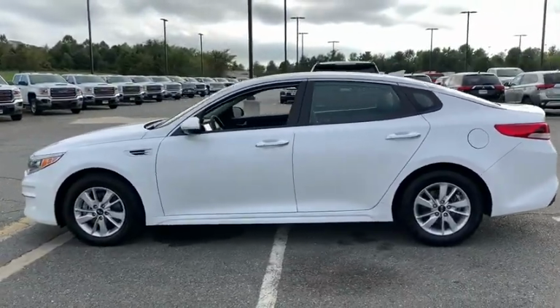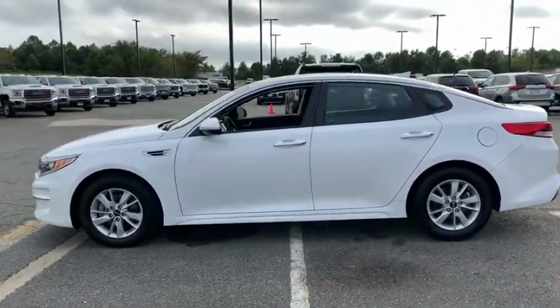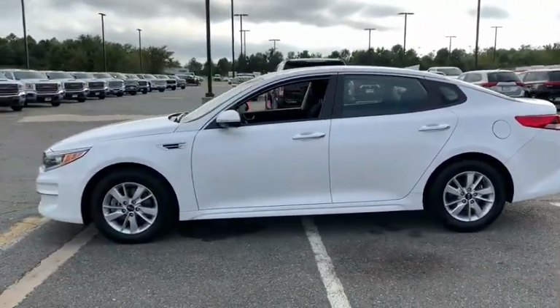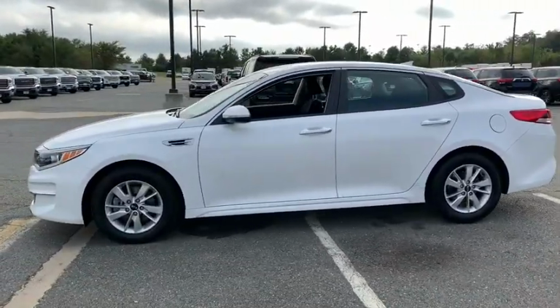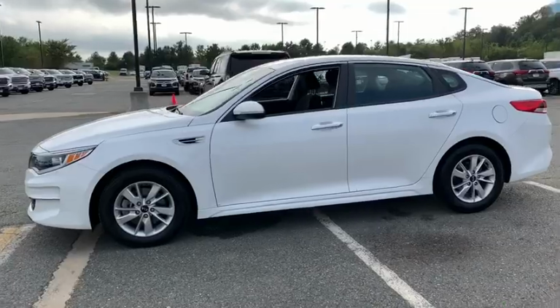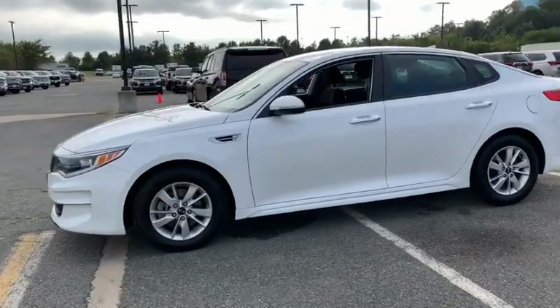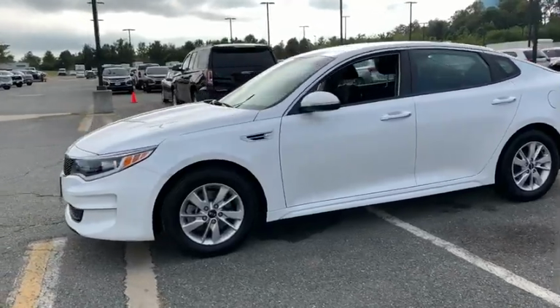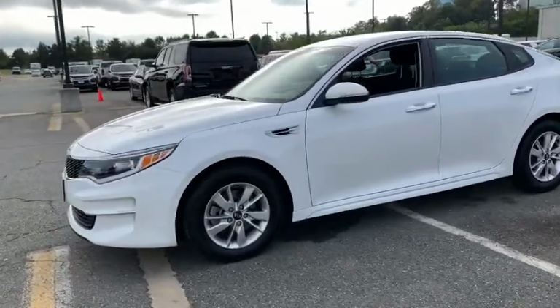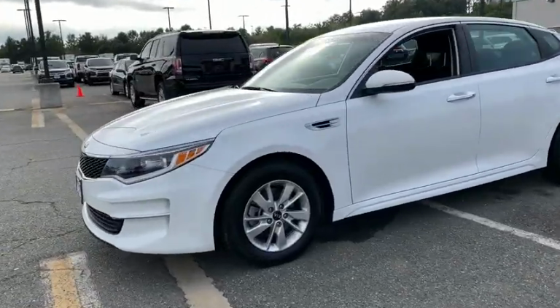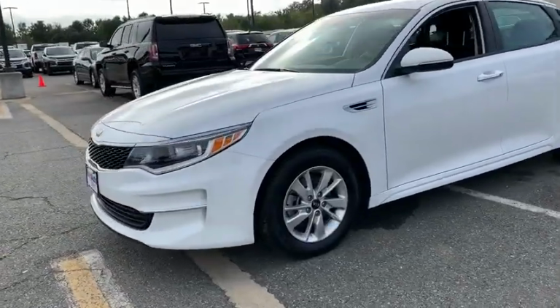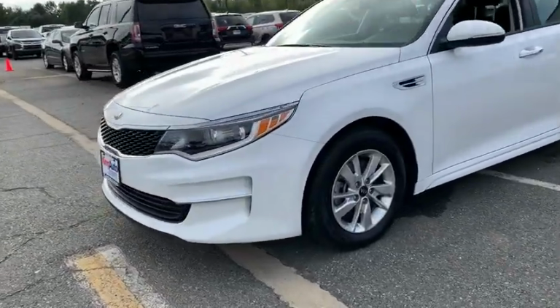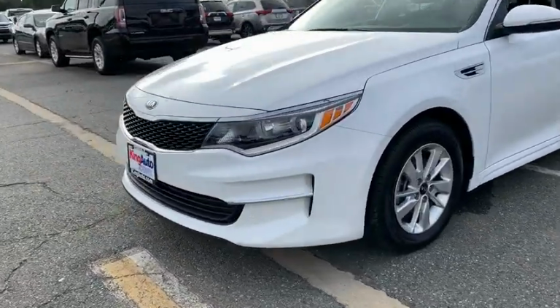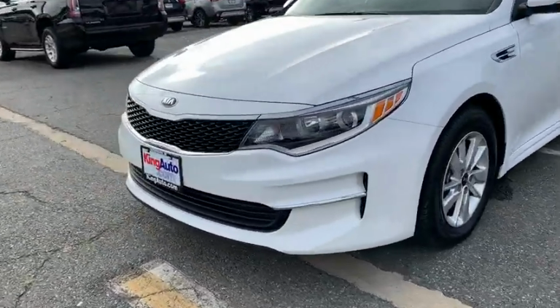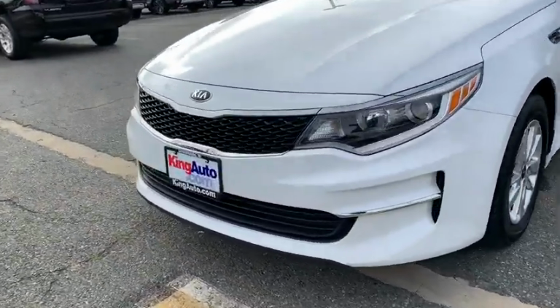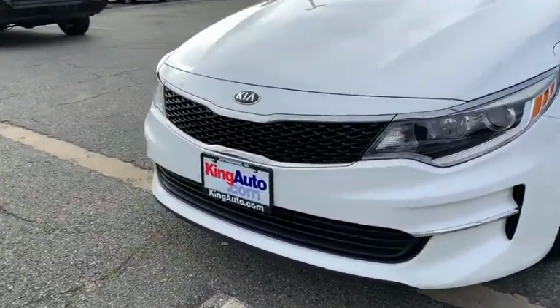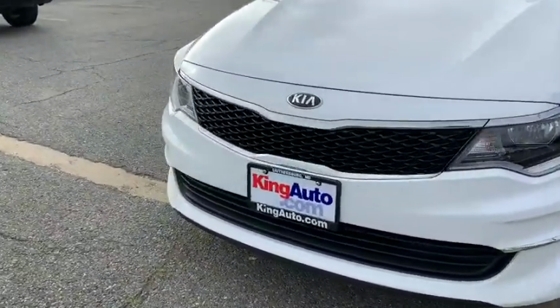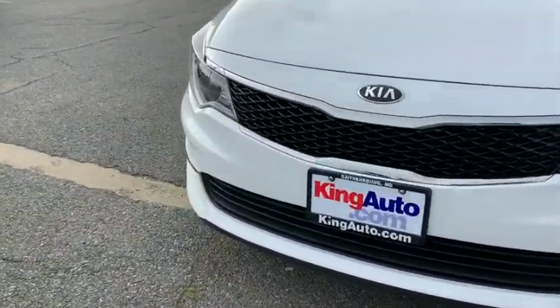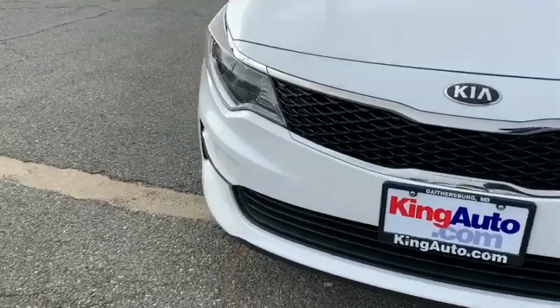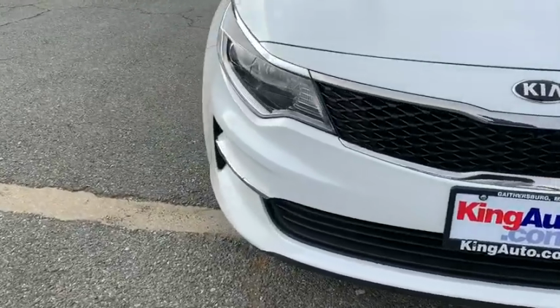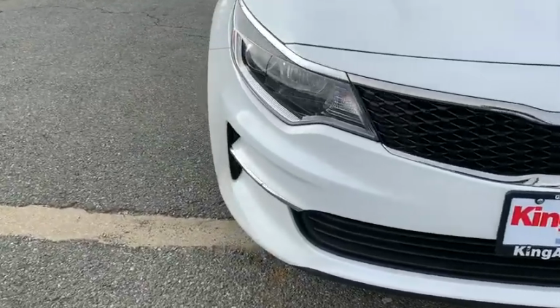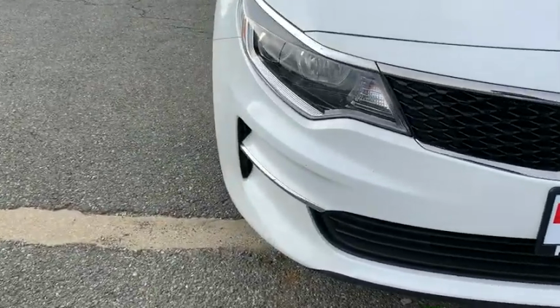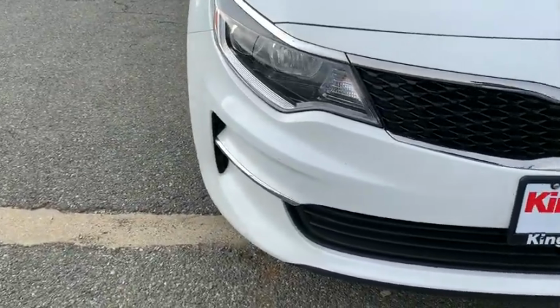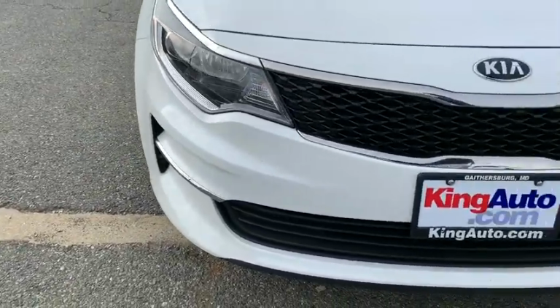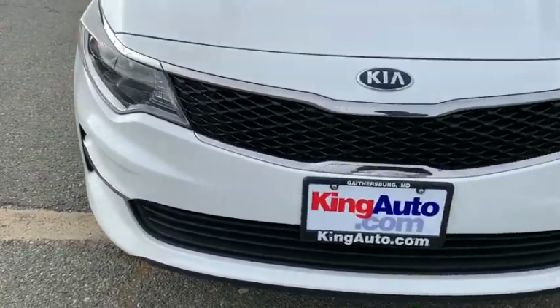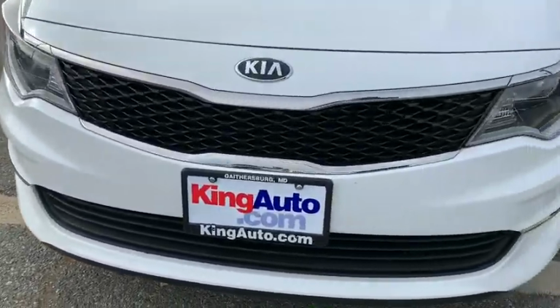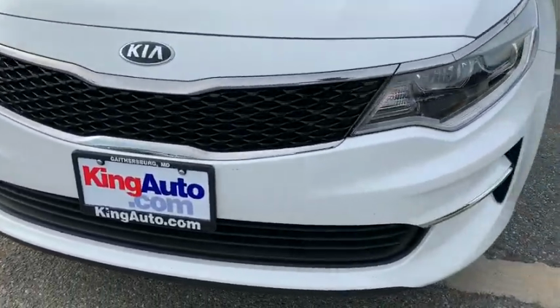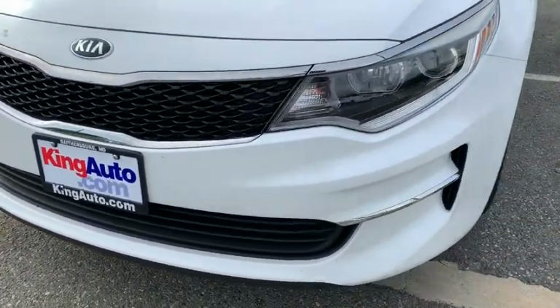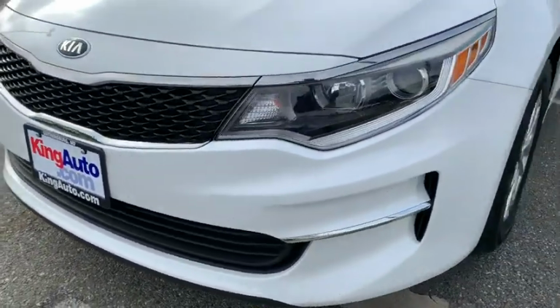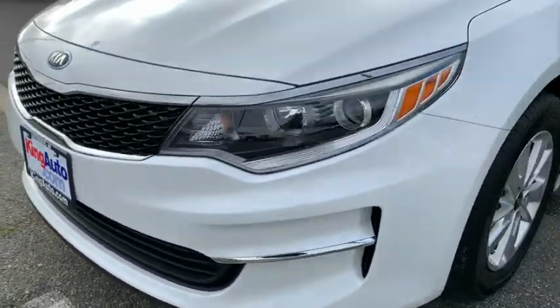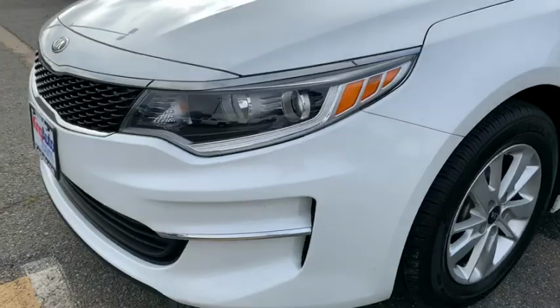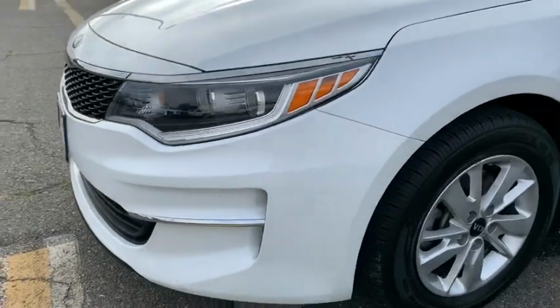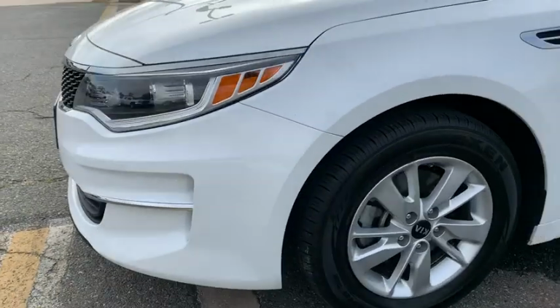Its smooth-flowing lines speak of grace and style and offer a strong hint of European luxury. This vehicle has less than 45,000 miles. Drive away with a great deal on this vehicle. Call or stop in today.